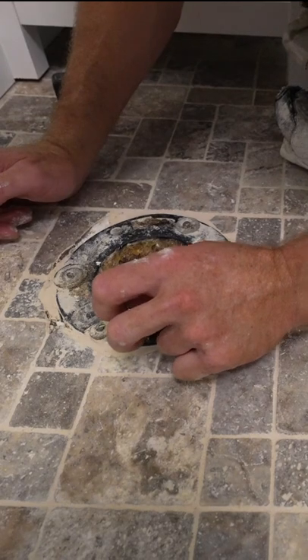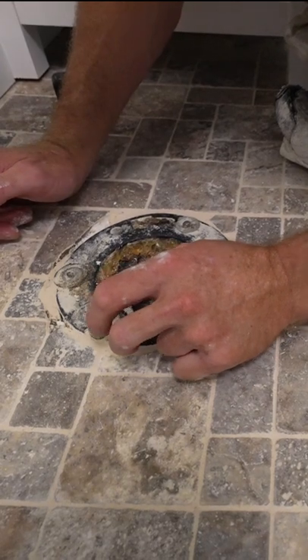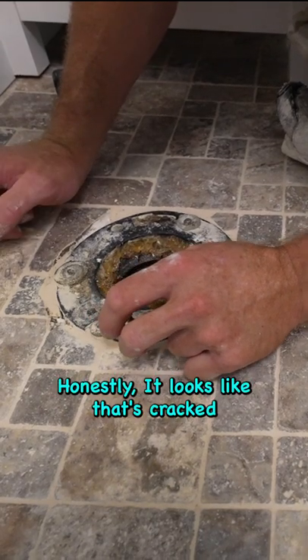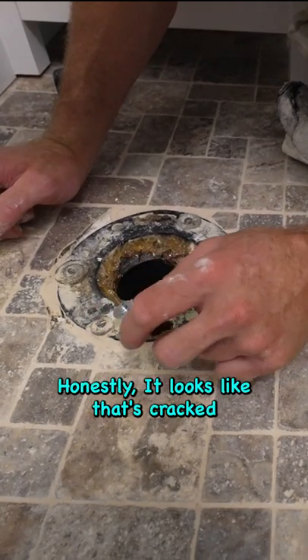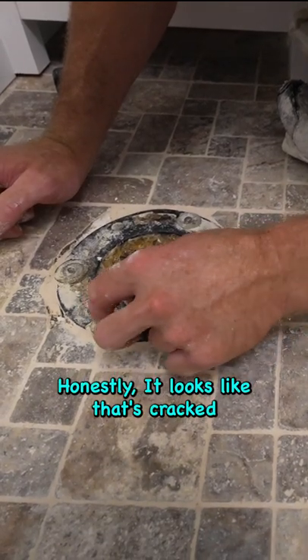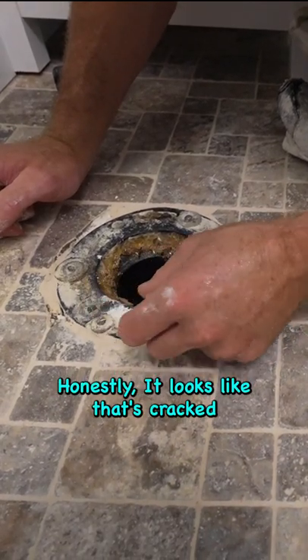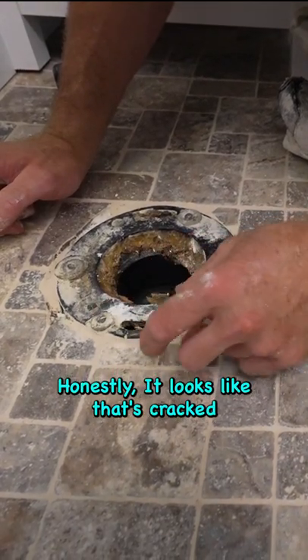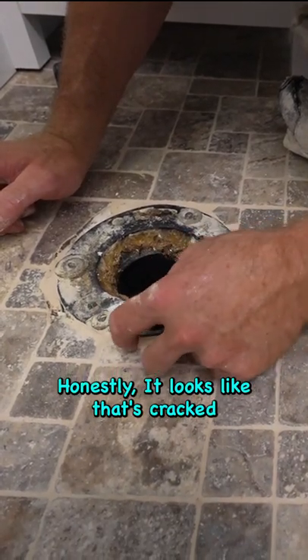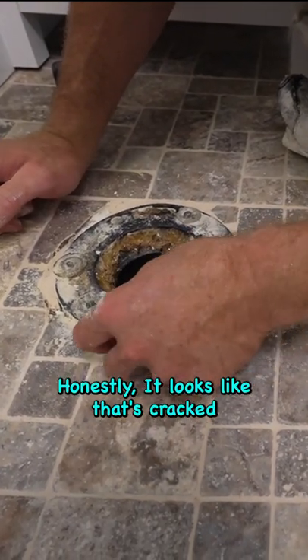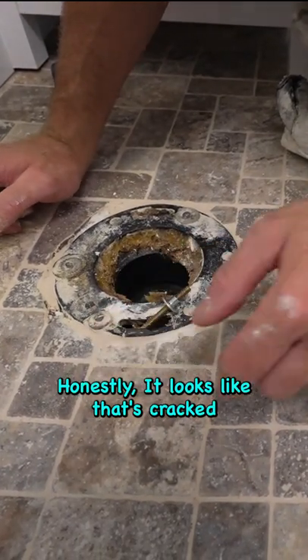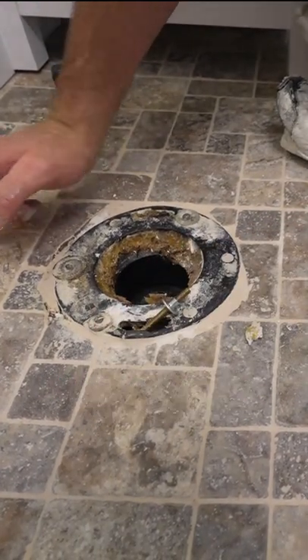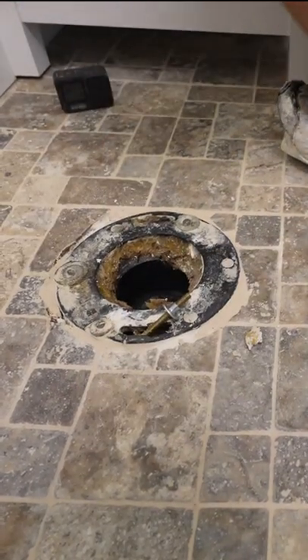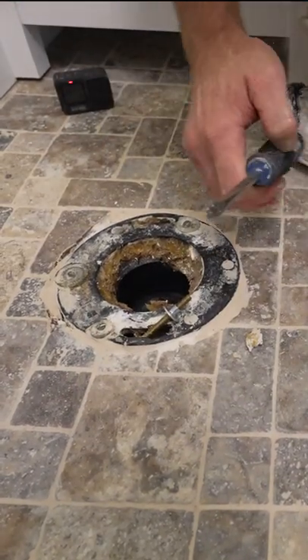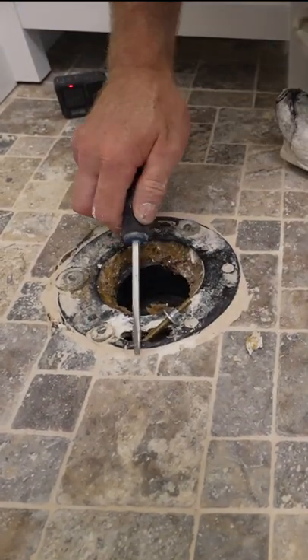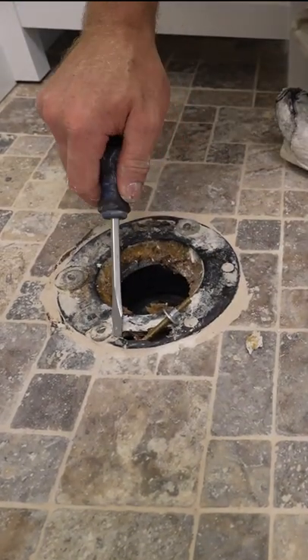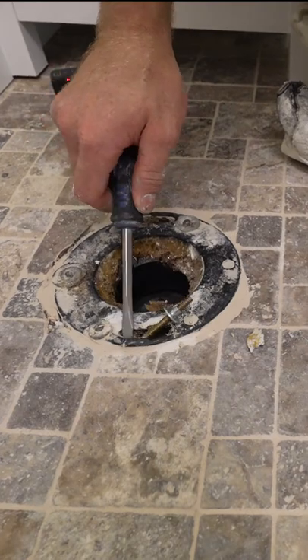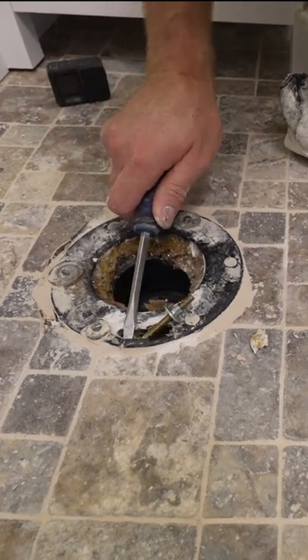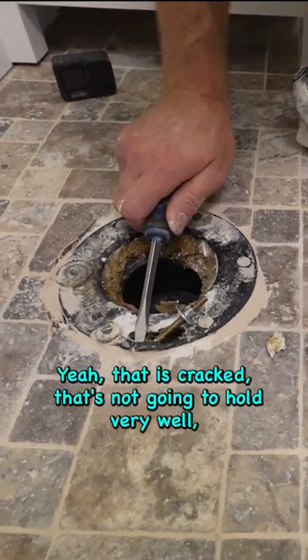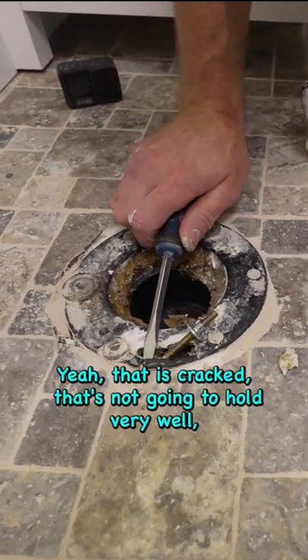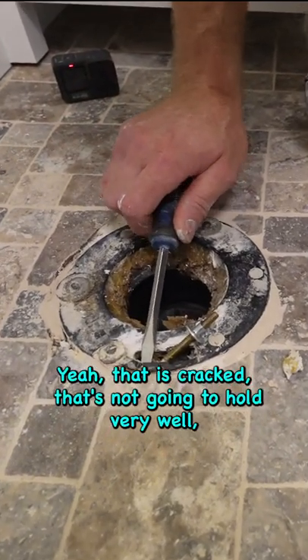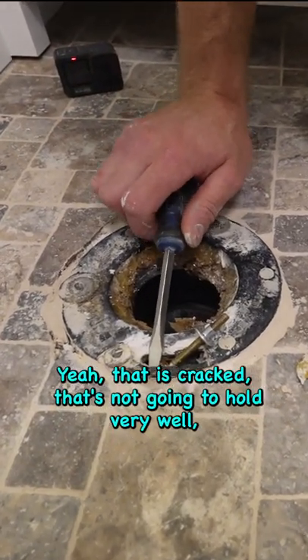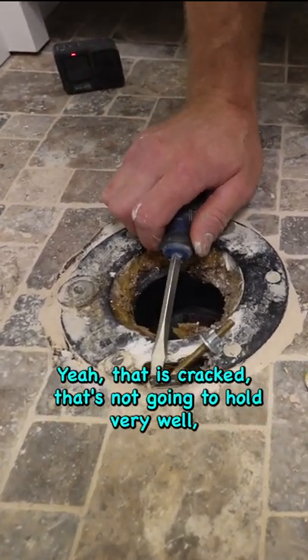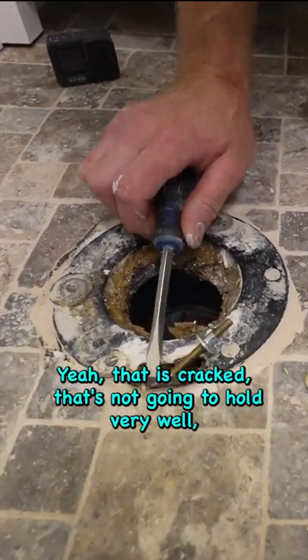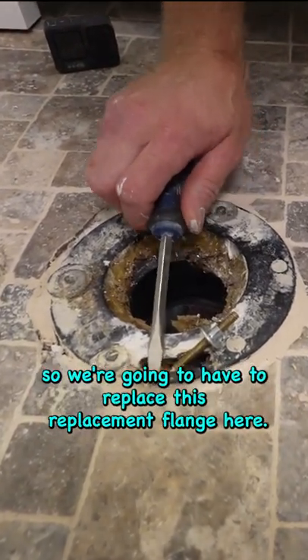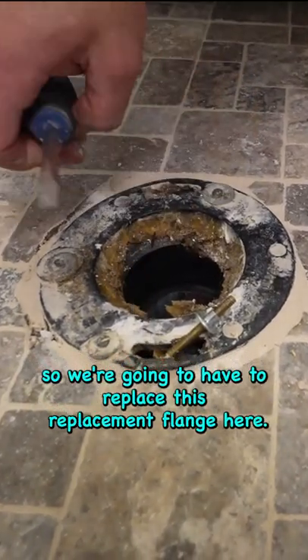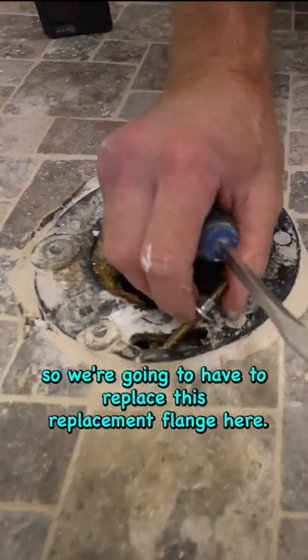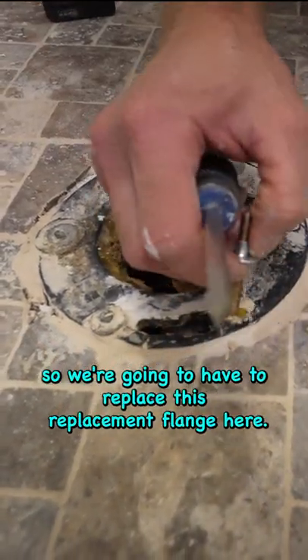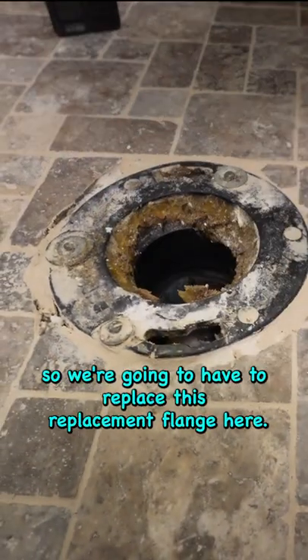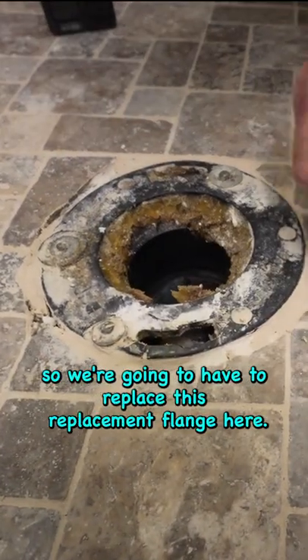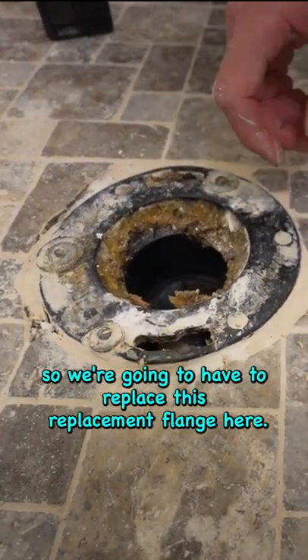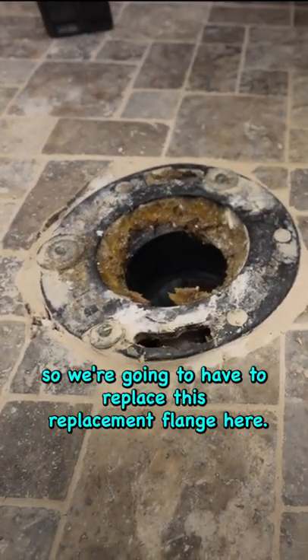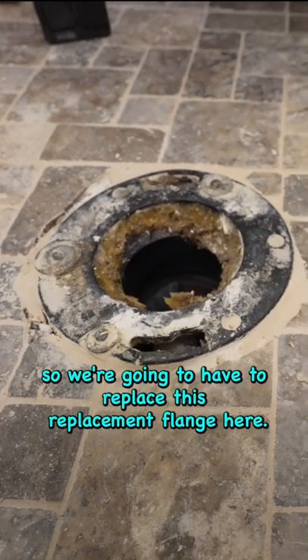Honestly, that looks like it's cracked. Yeah, that is cracked. That's not going to hold very well. So we're going to have to replace this replacement flange here.